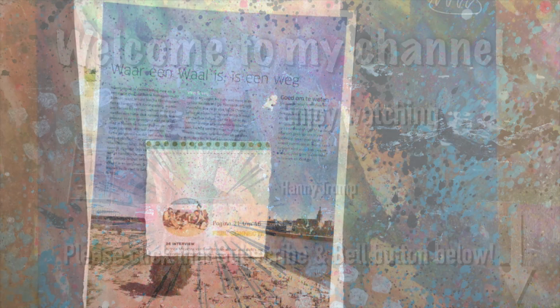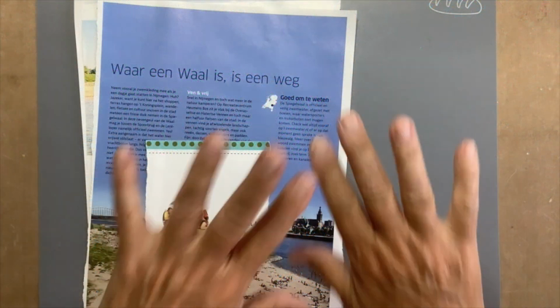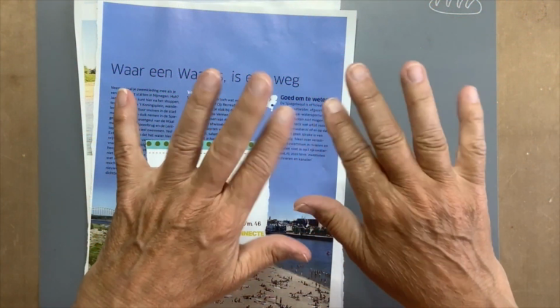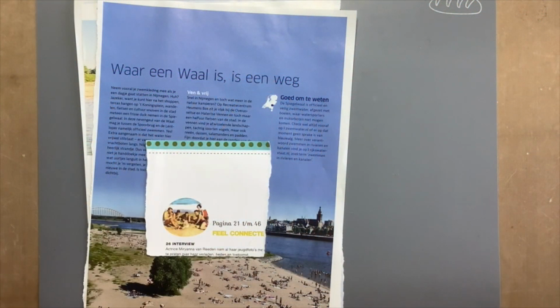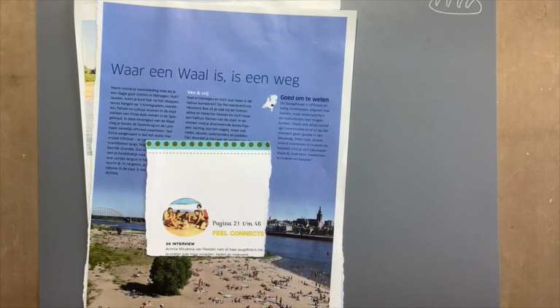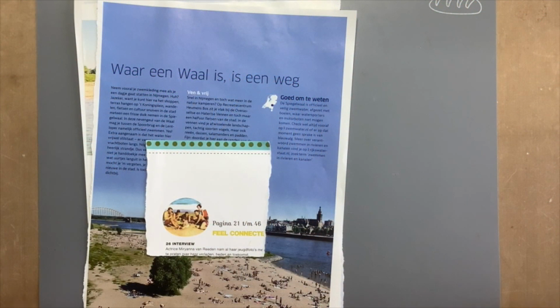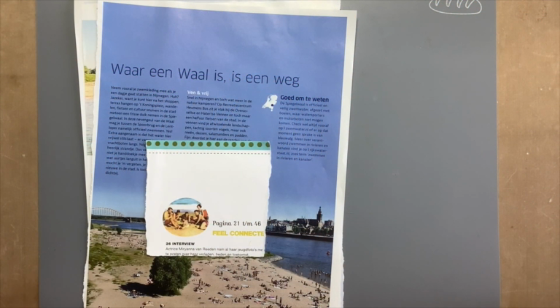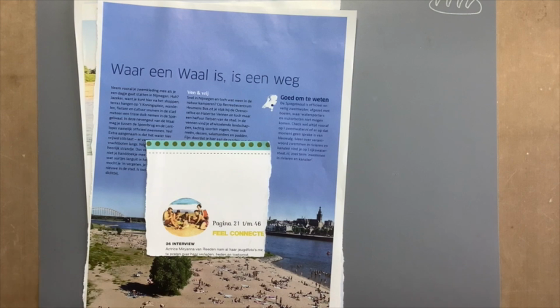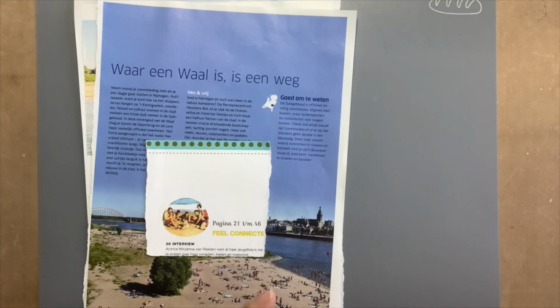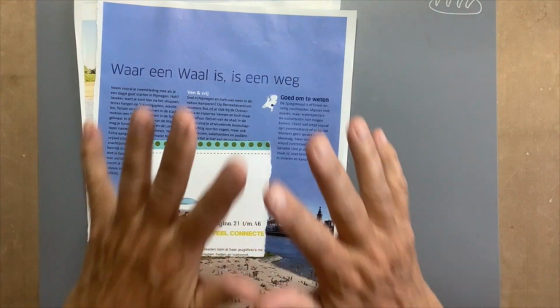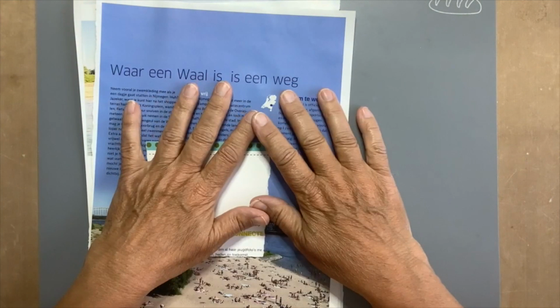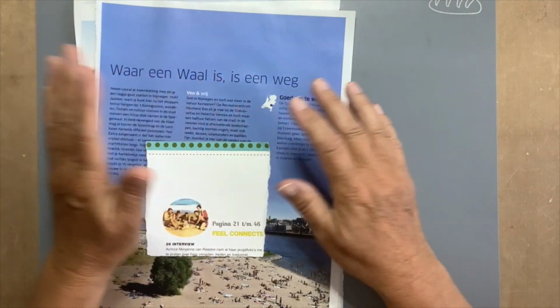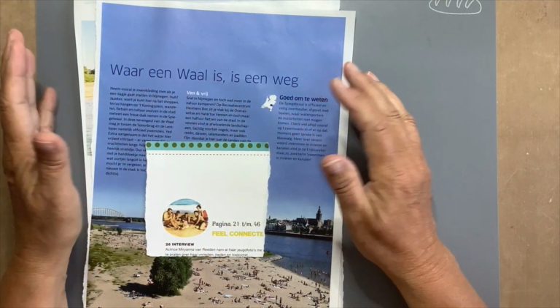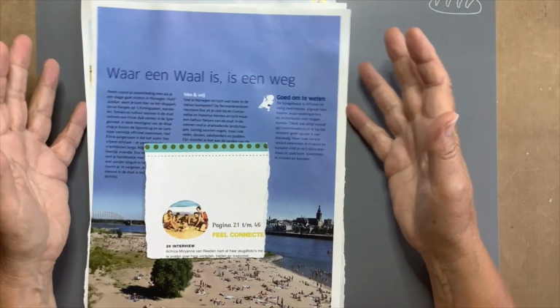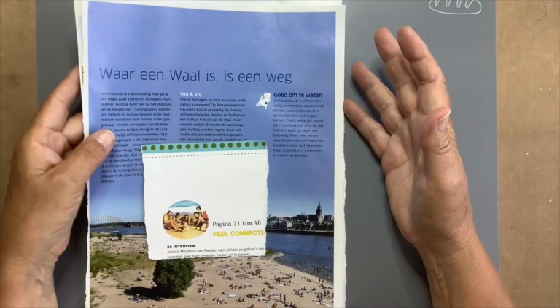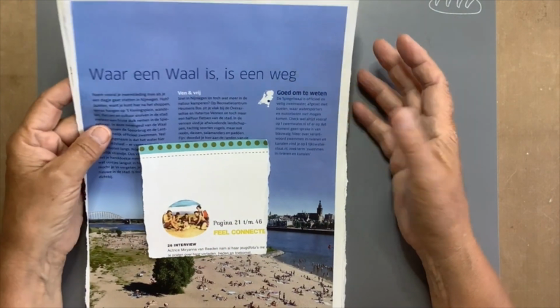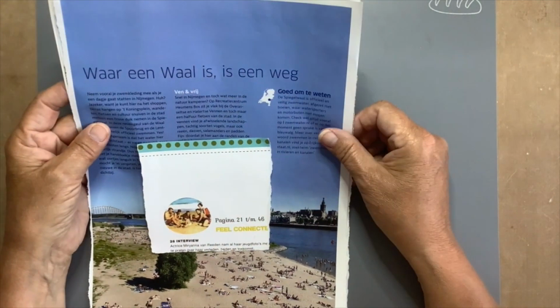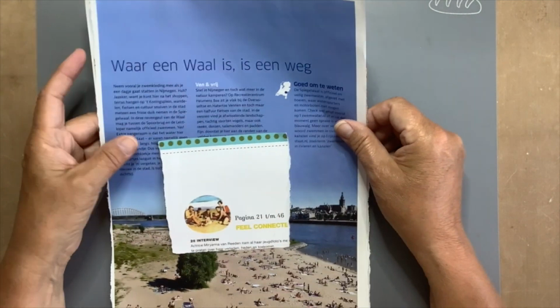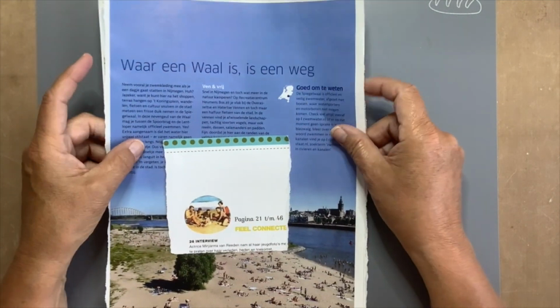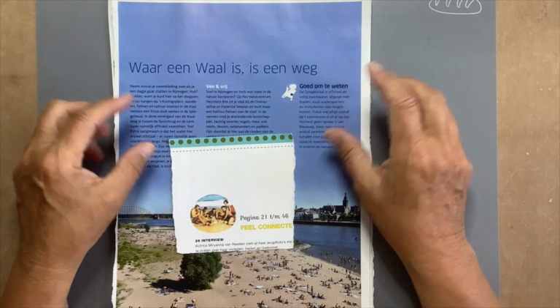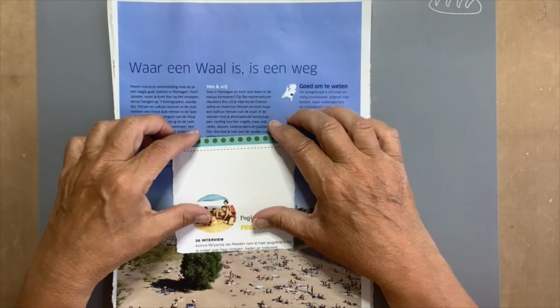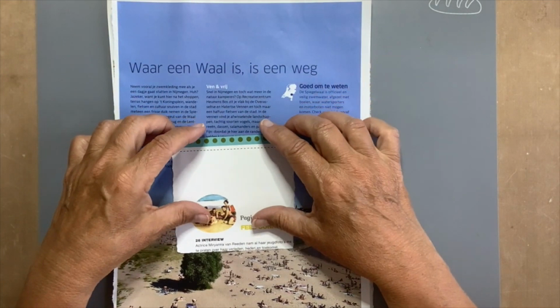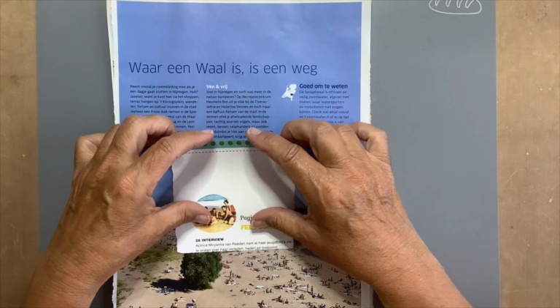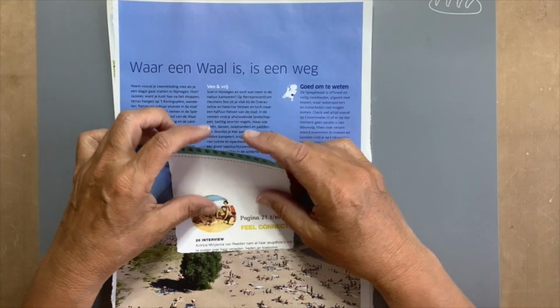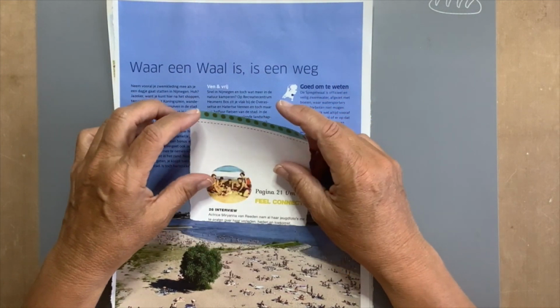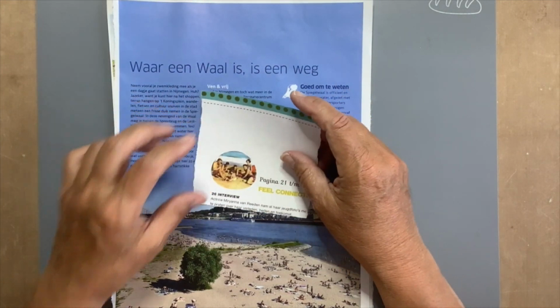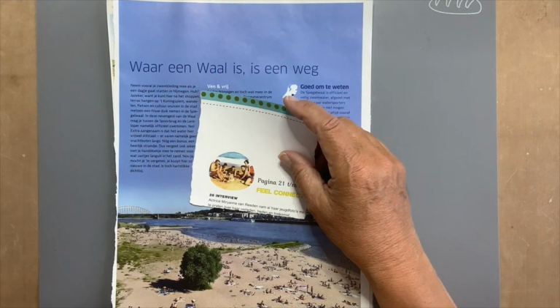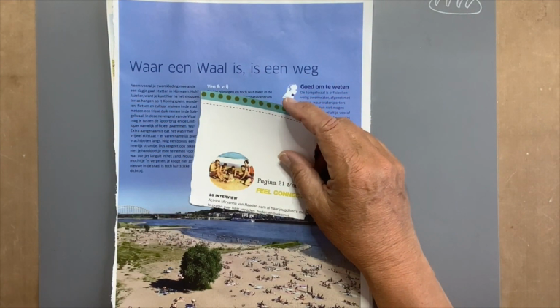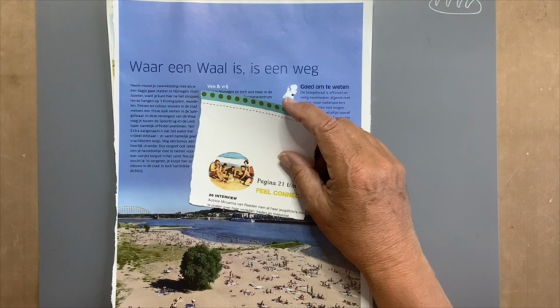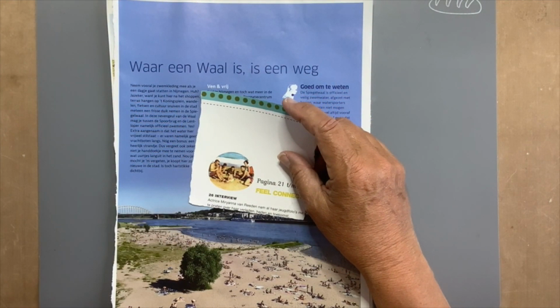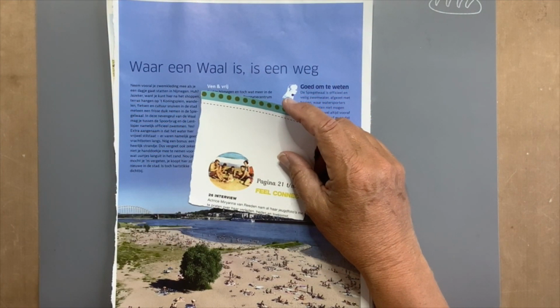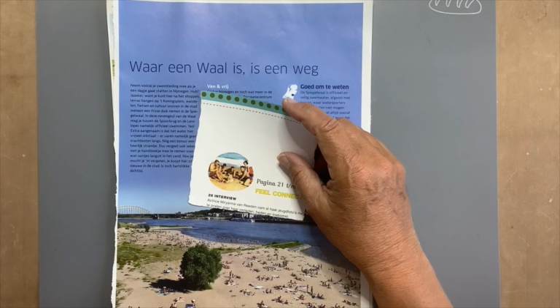Hello everyone, it's Hanni with my junk journal embellishment challenge number 66, and the prompt is beach. I'm going to make a pocket.